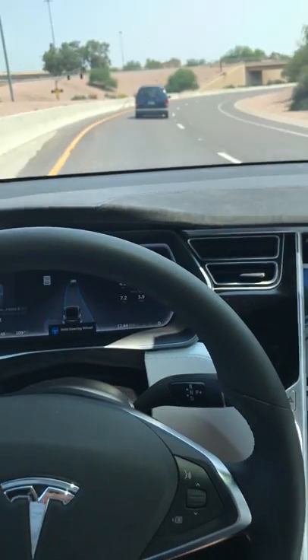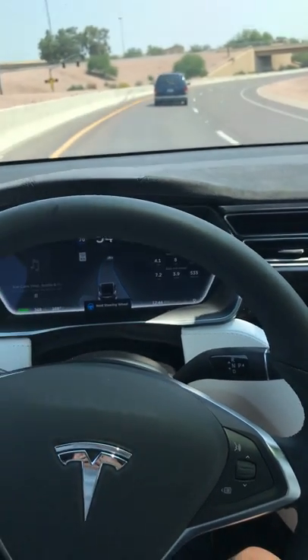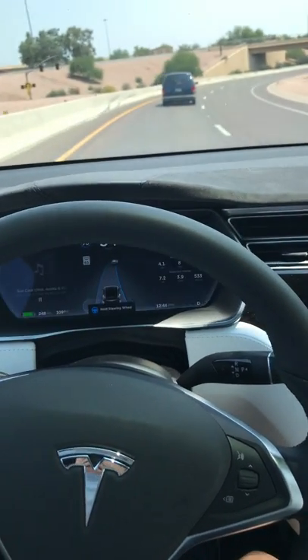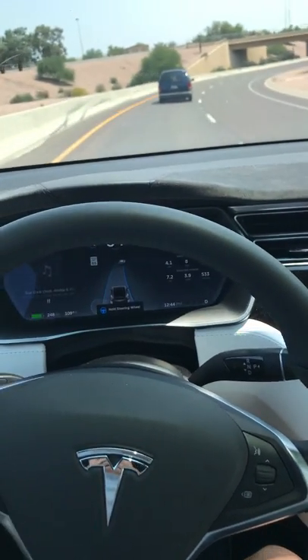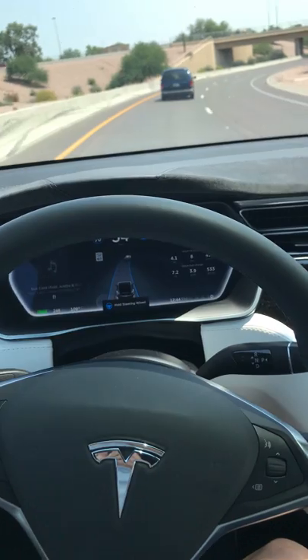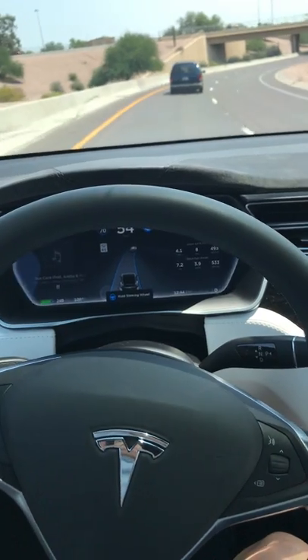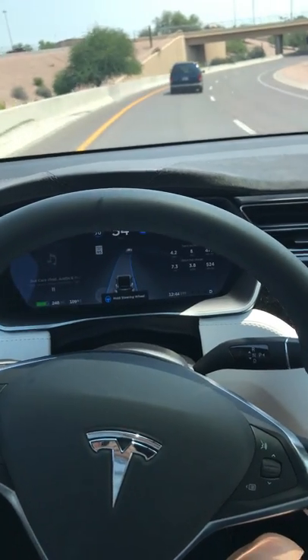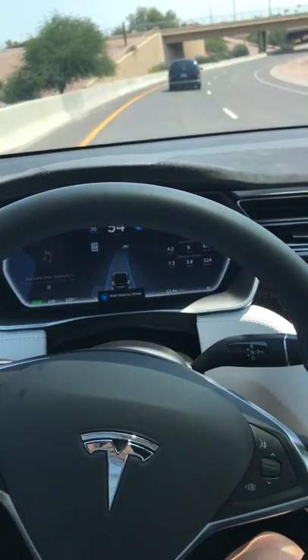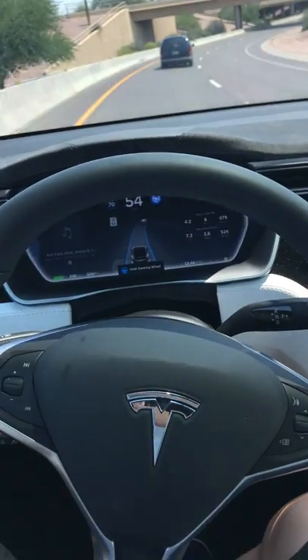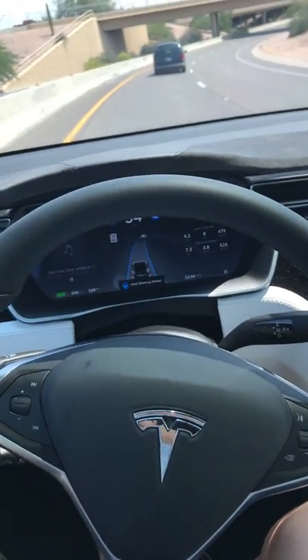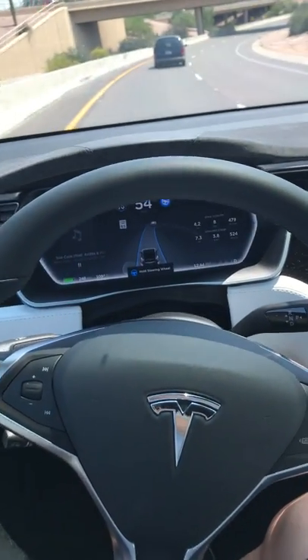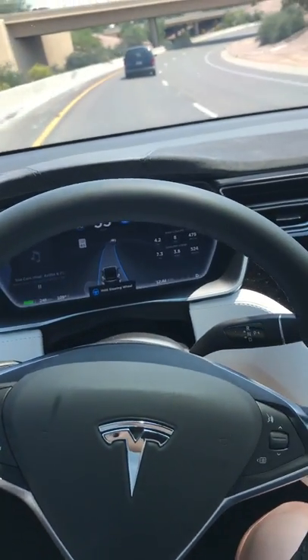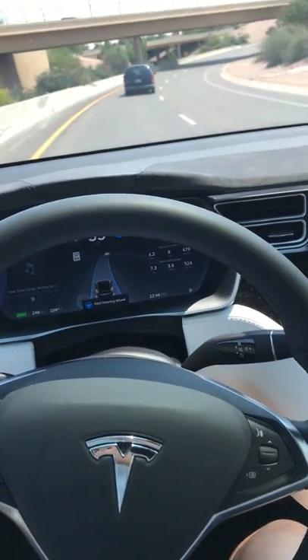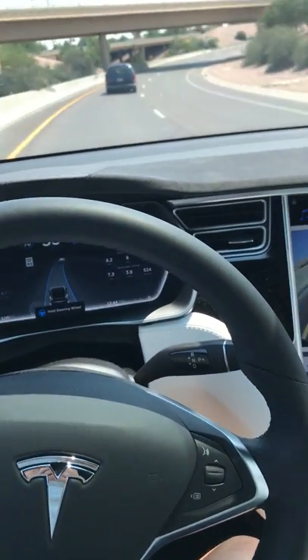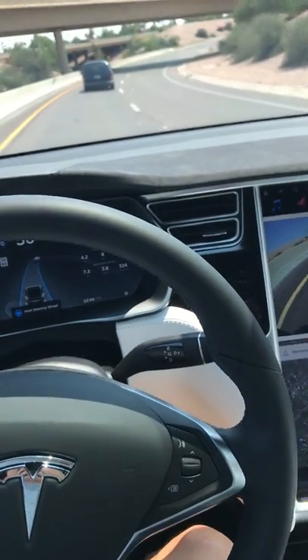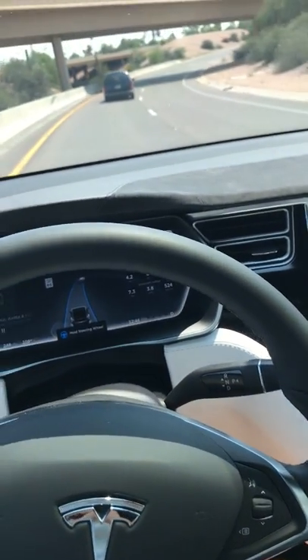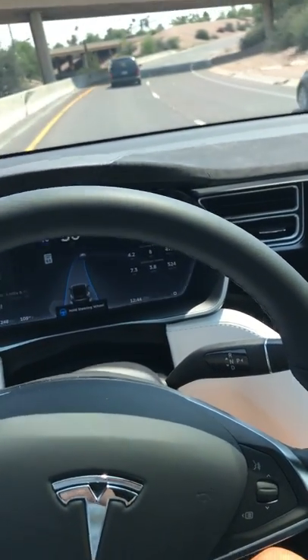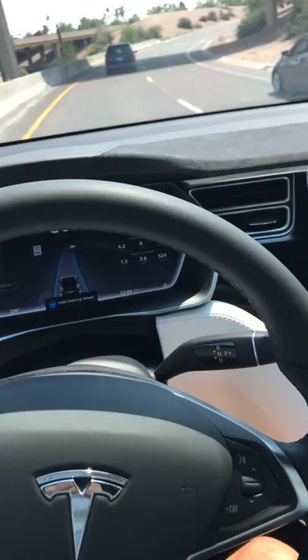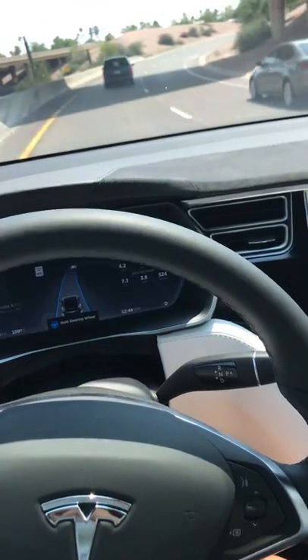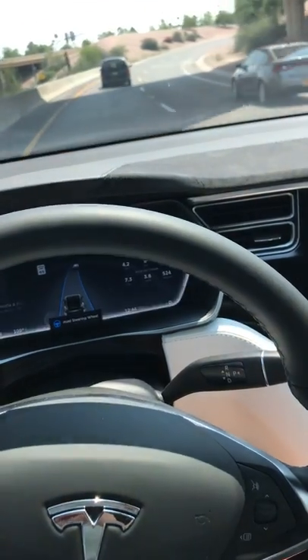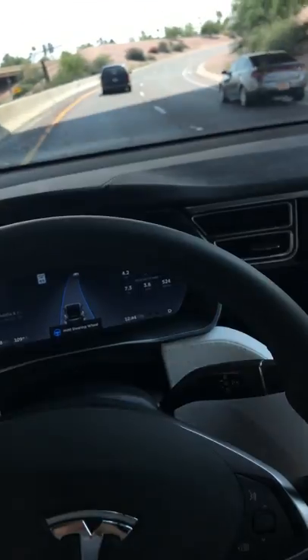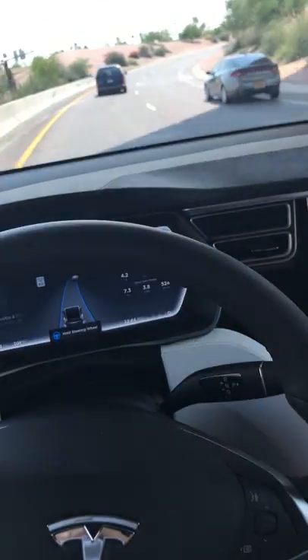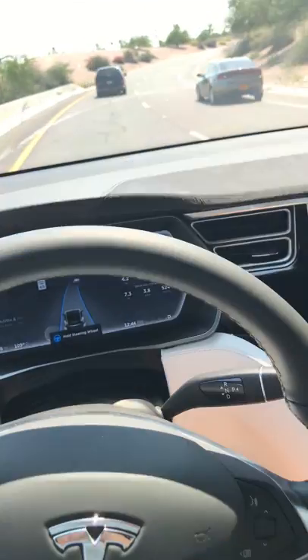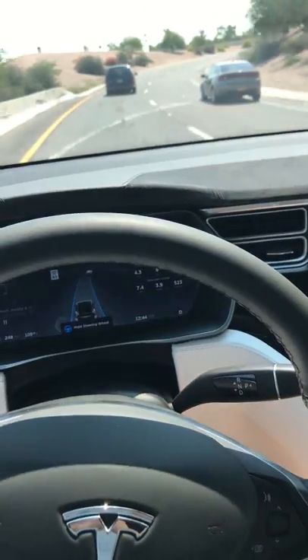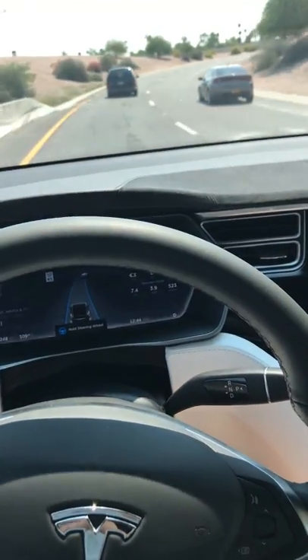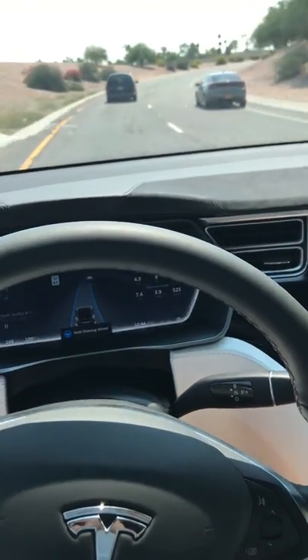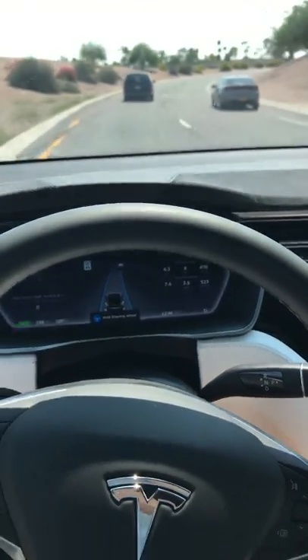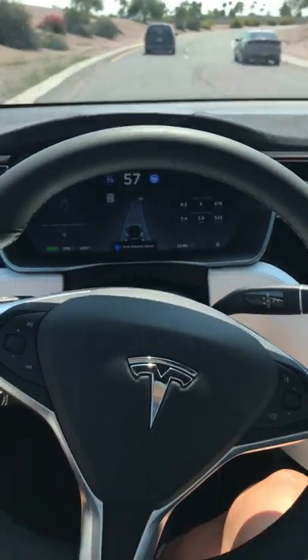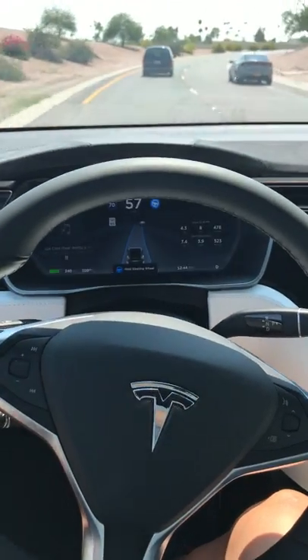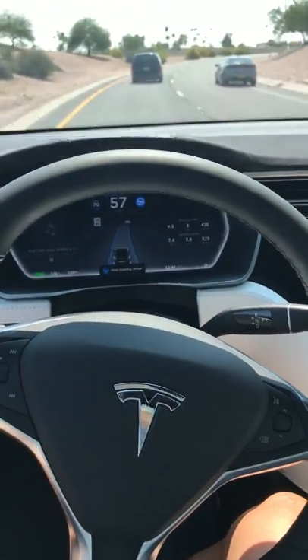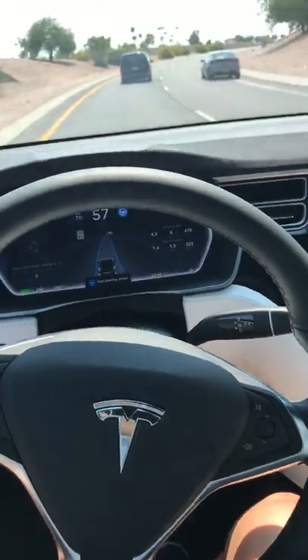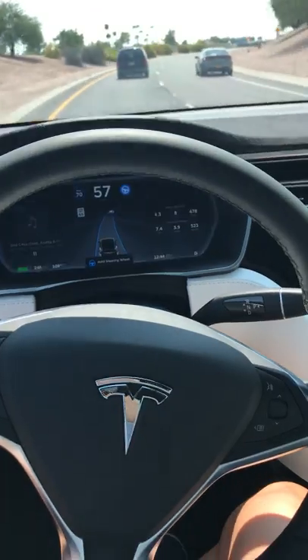Oh my god, it's actually doing it! Oh my gosh, look at it turning — what, it's a big loop too. Wow, this is sick!